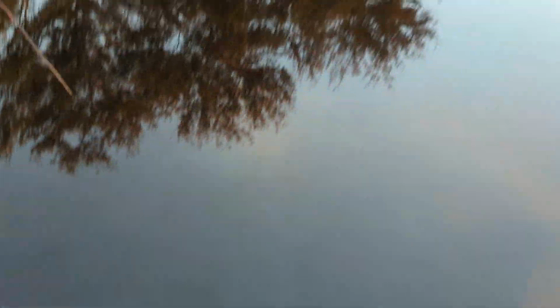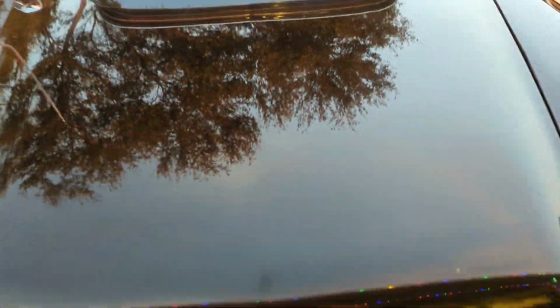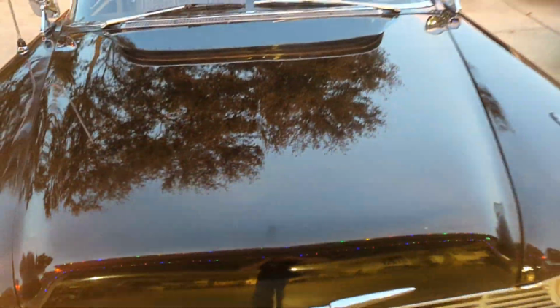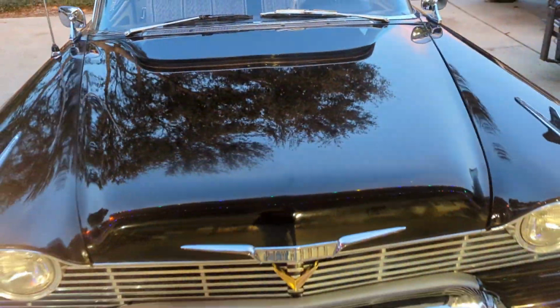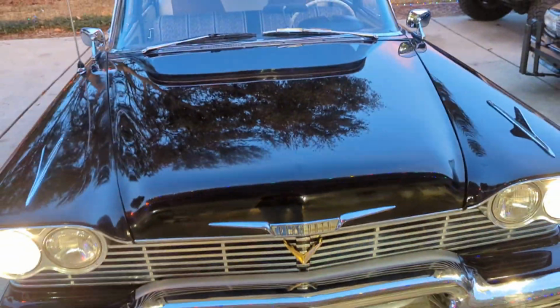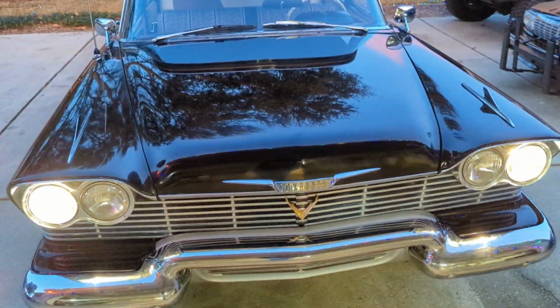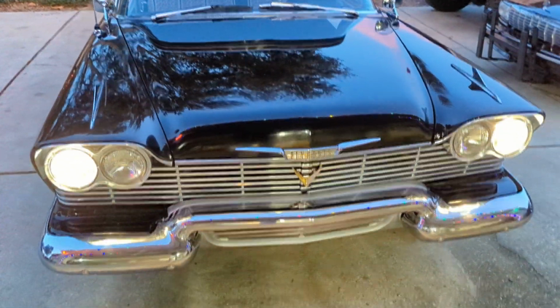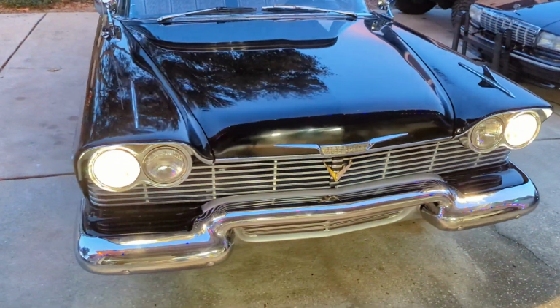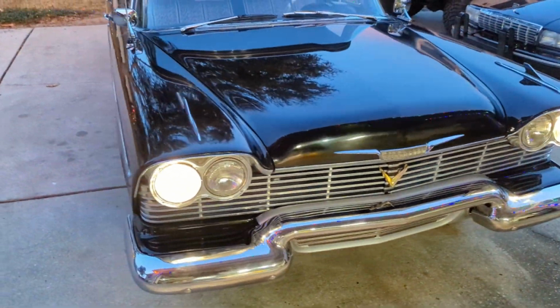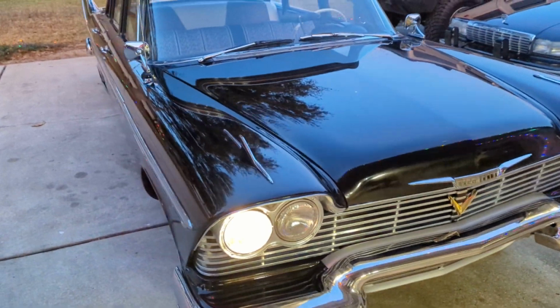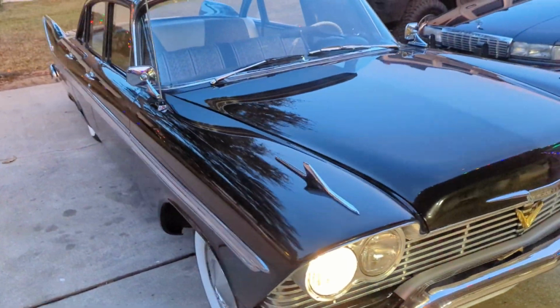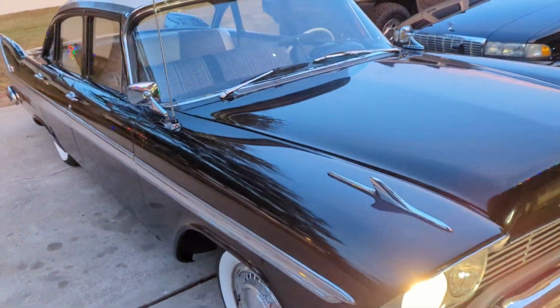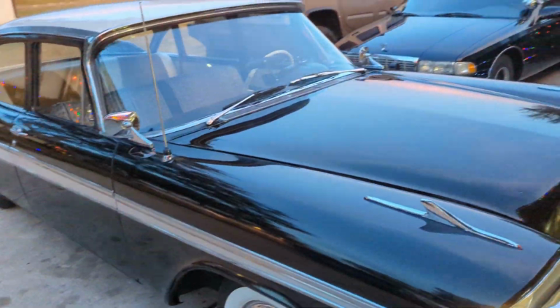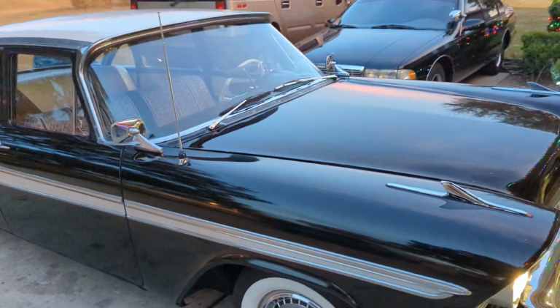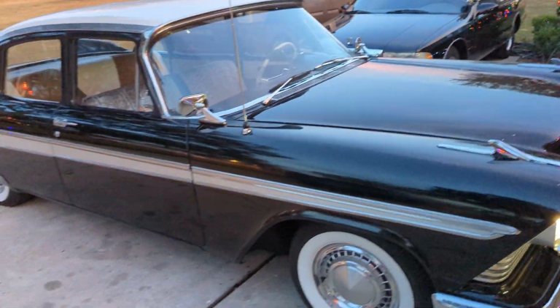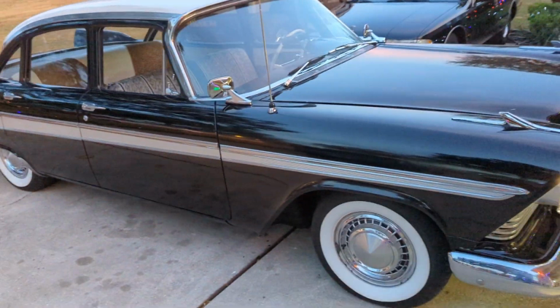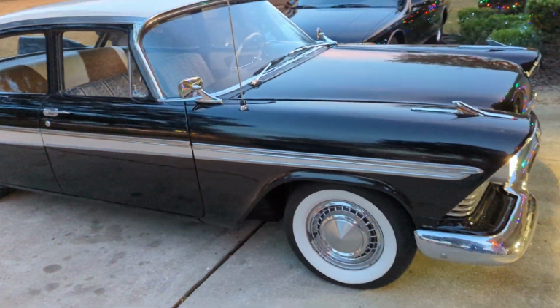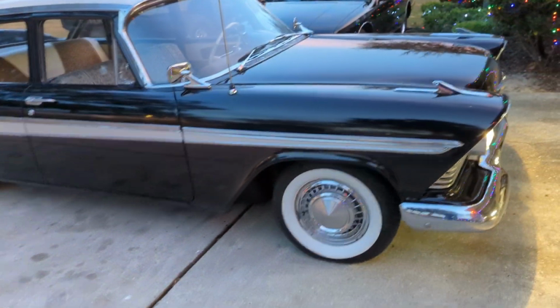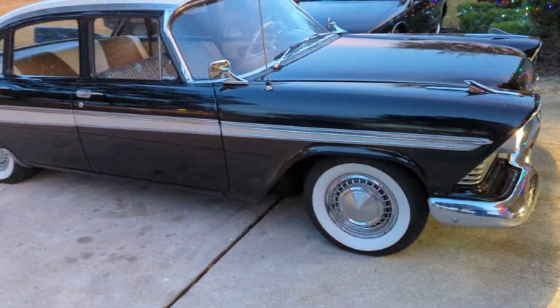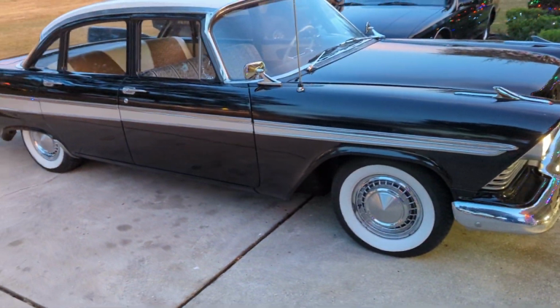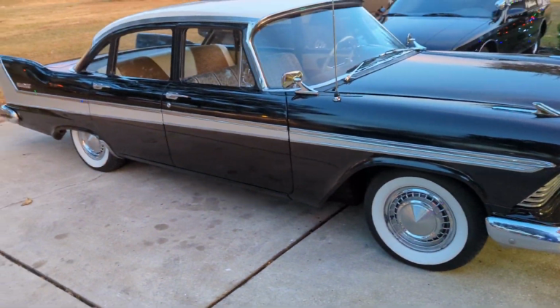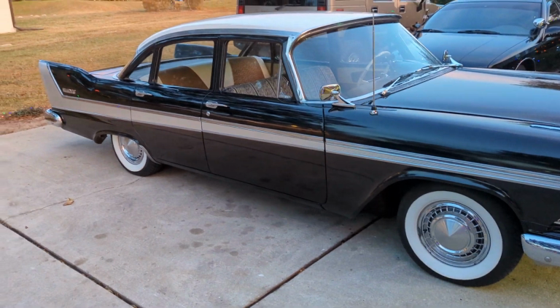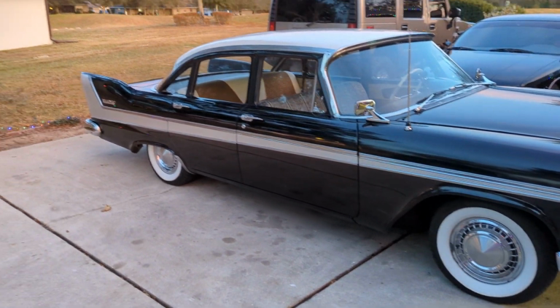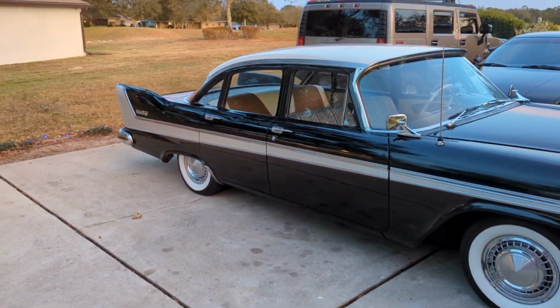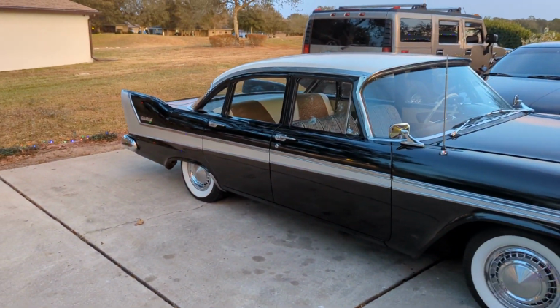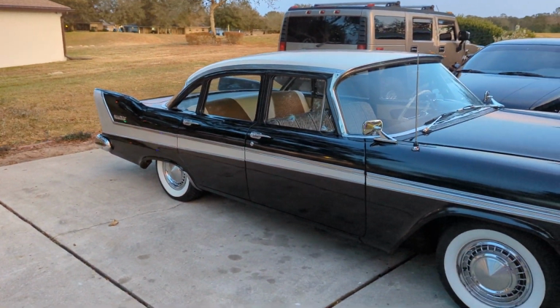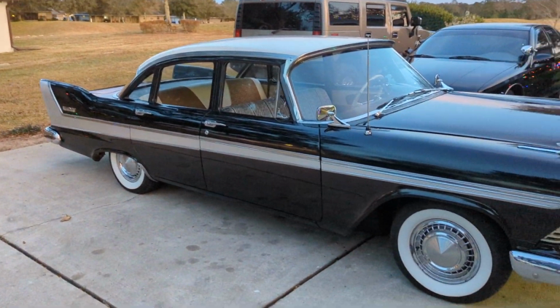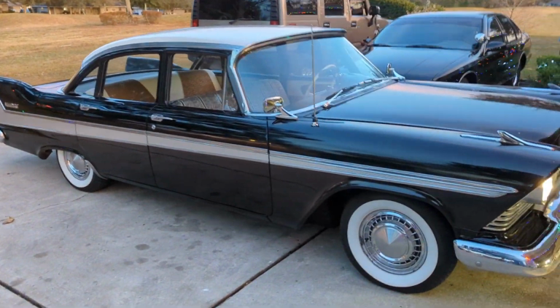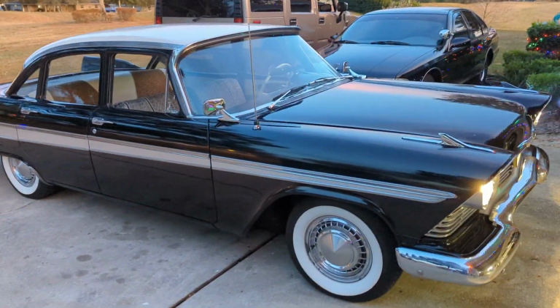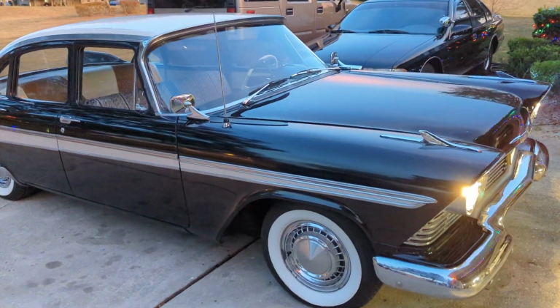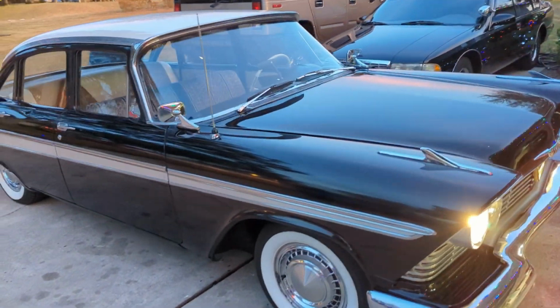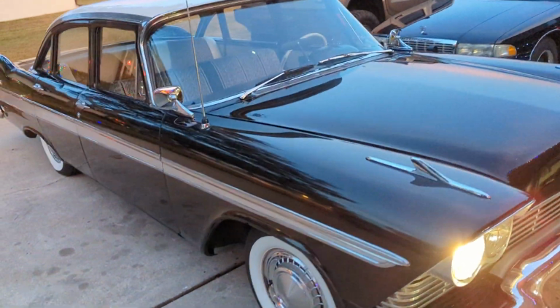Plans for the car: I'm doing a disc brake conversion on the front, getting rid of all four drums, so I'll have drum in the back and disc in the front. It'll be a lot safer to drive. I just wanted to do a quick video — I haven't had really any time to film this car.